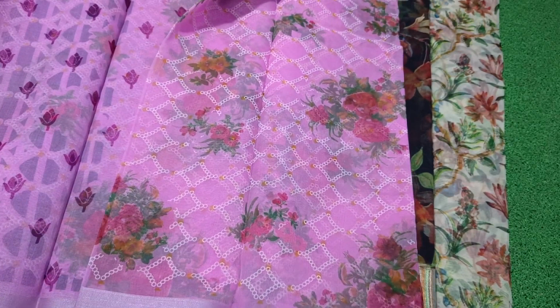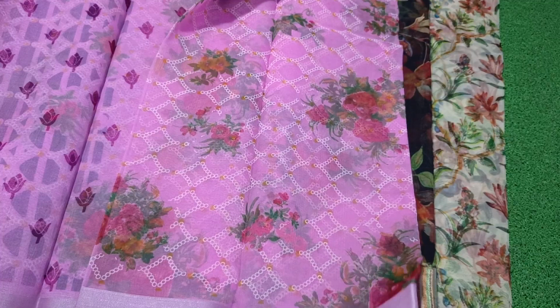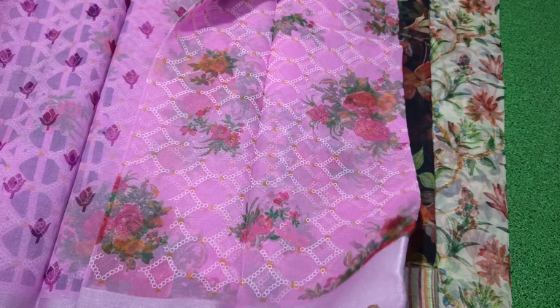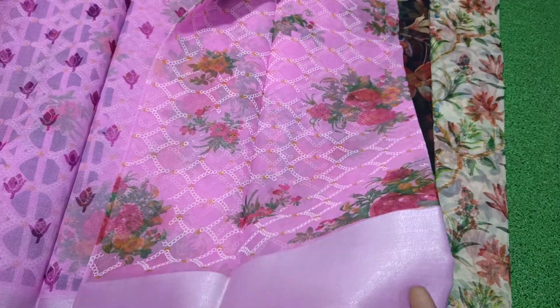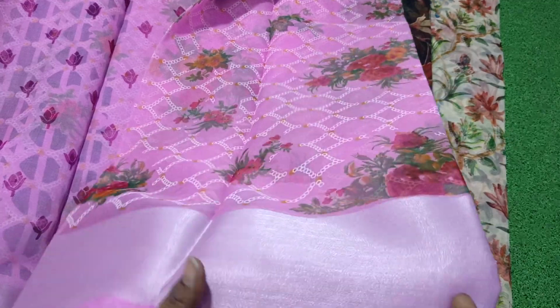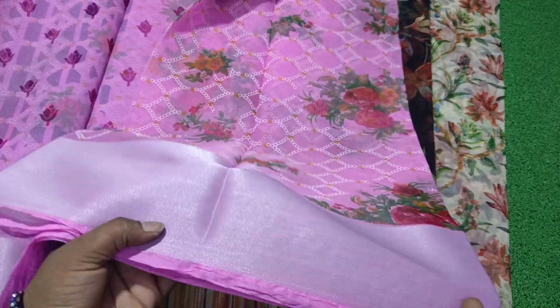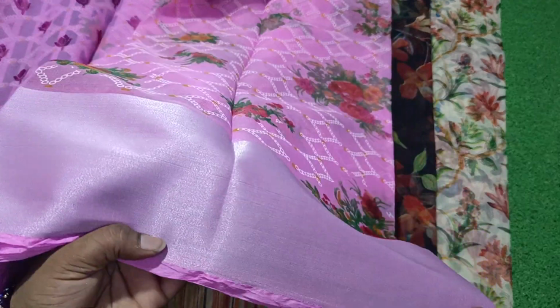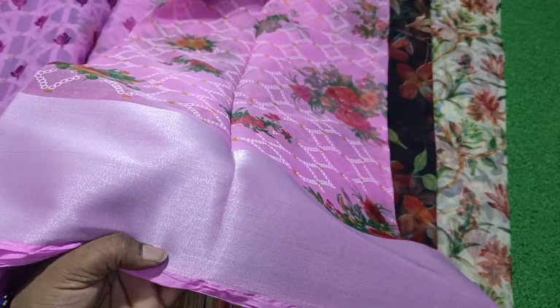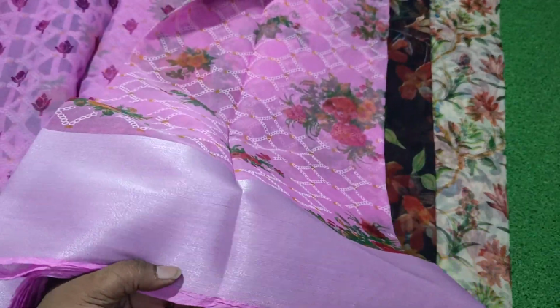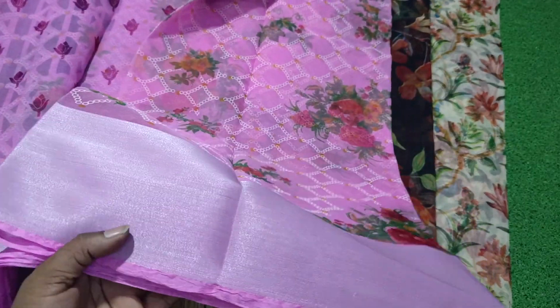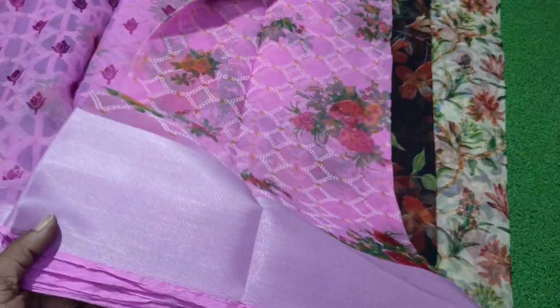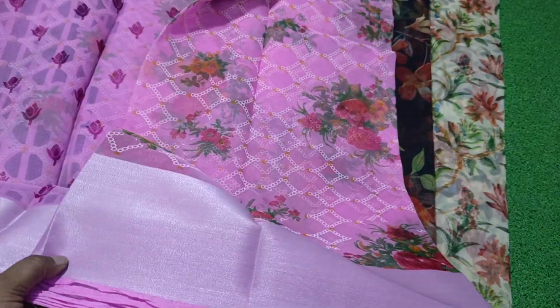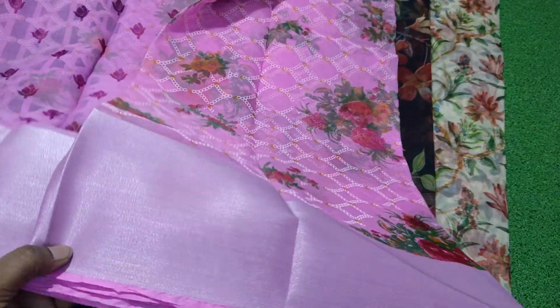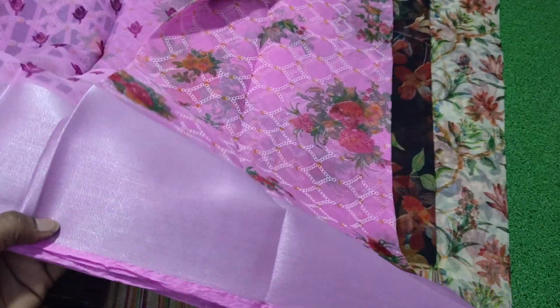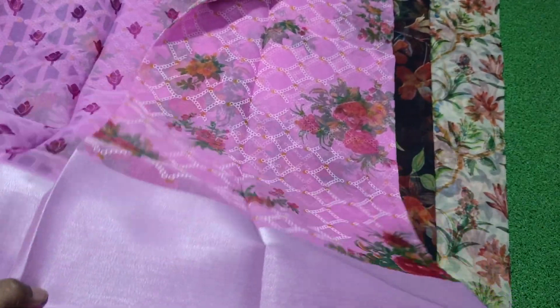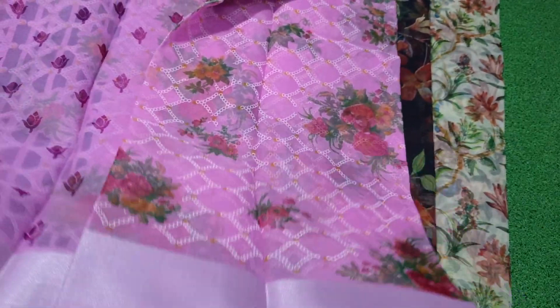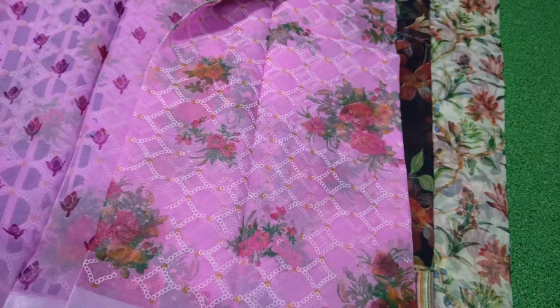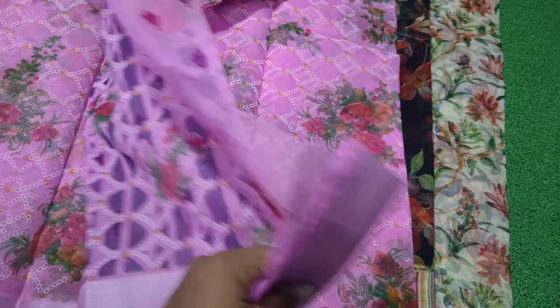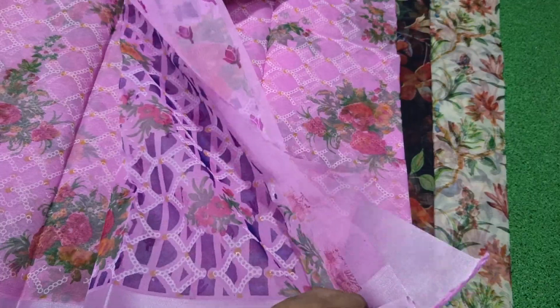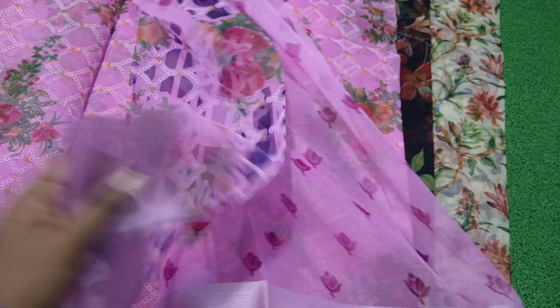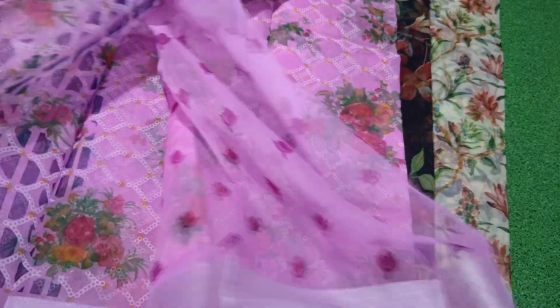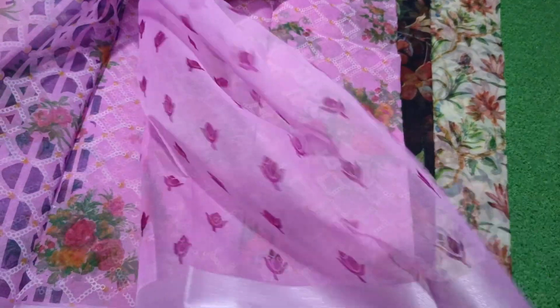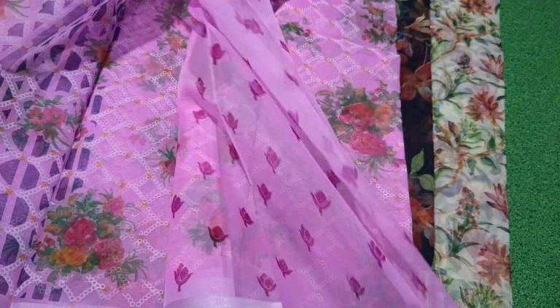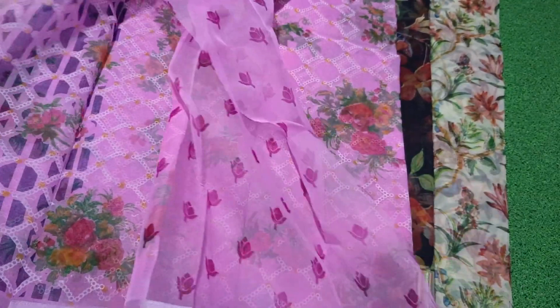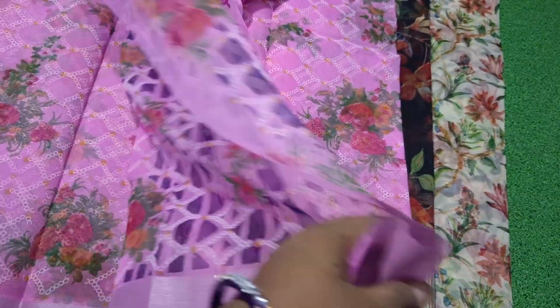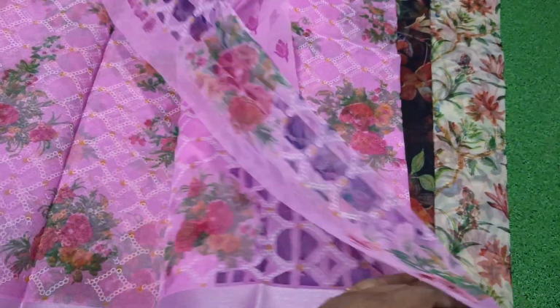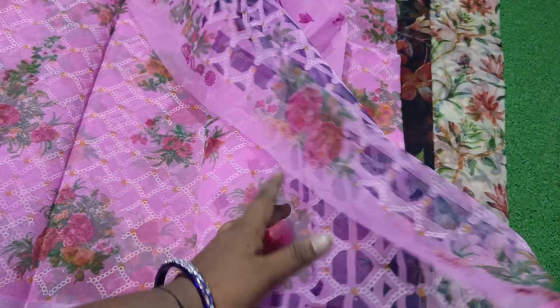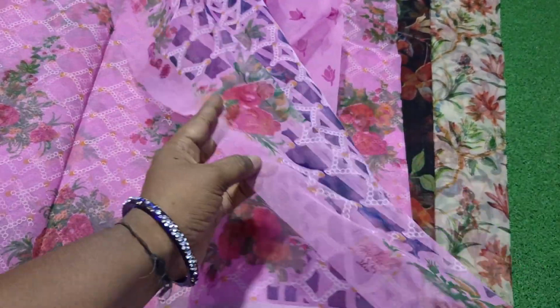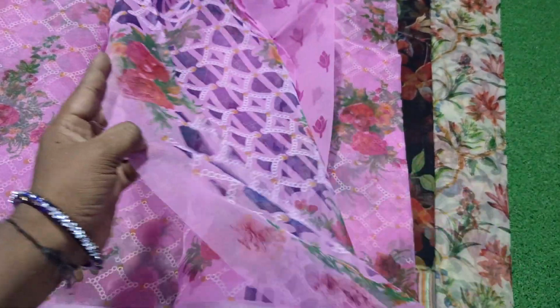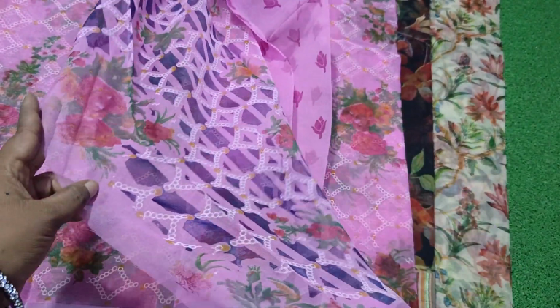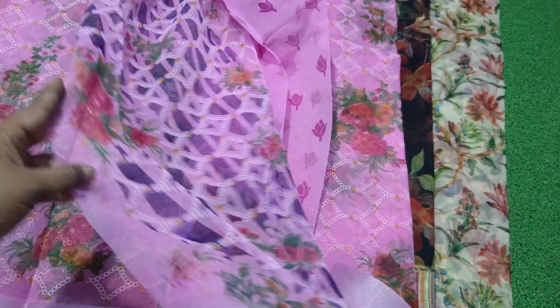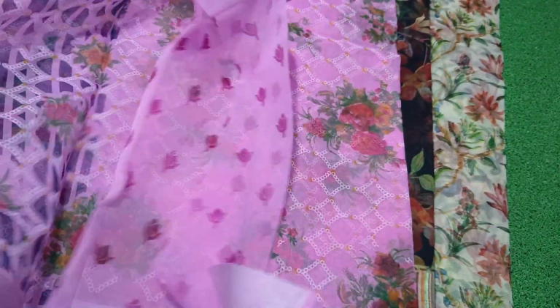It is a full sari. It has no misprint or no damage. It is excellent. It is a small part and a short part.